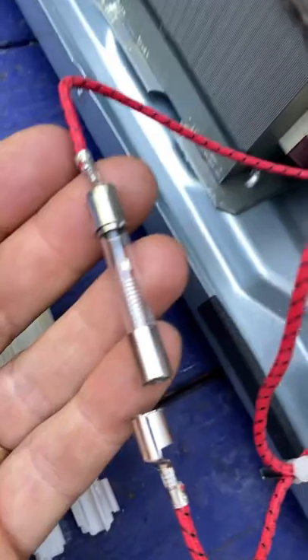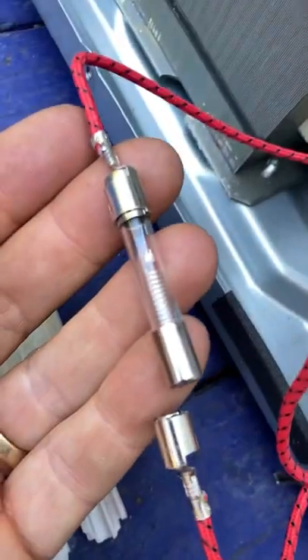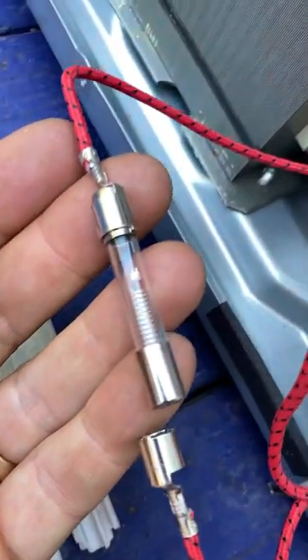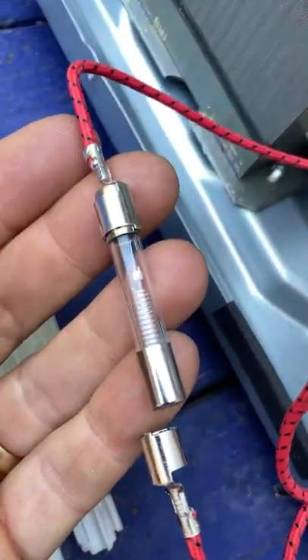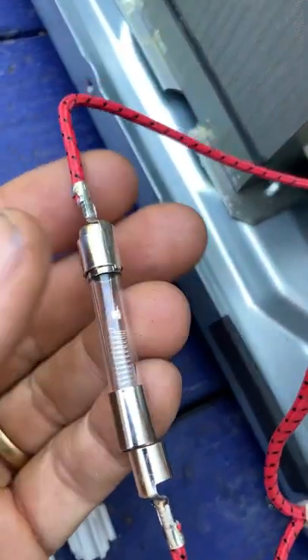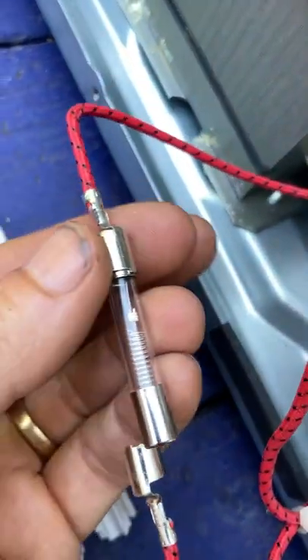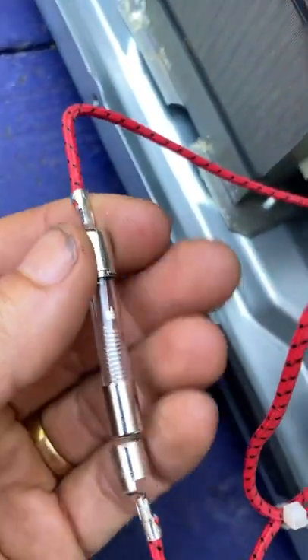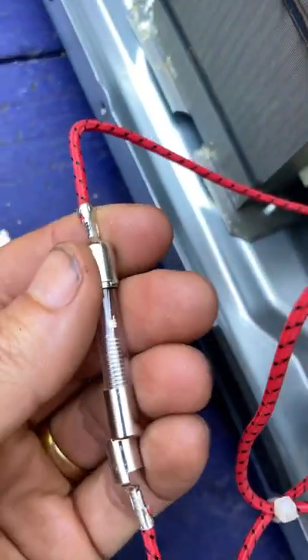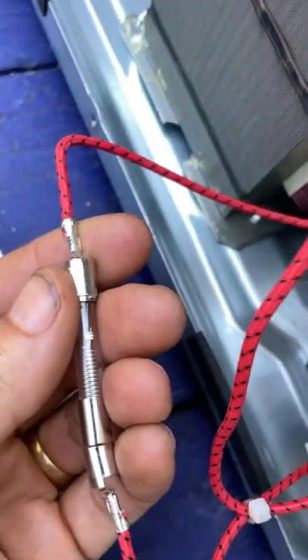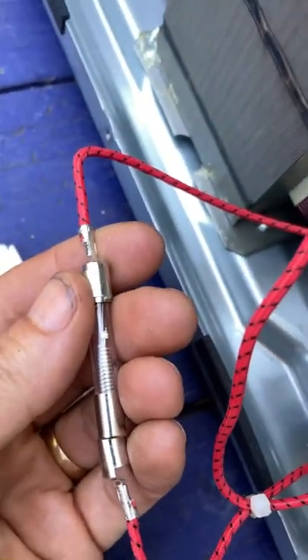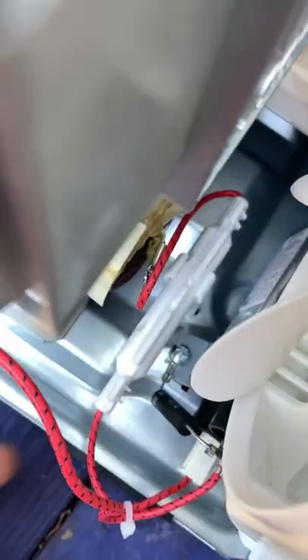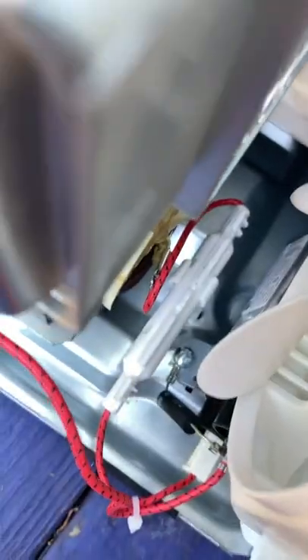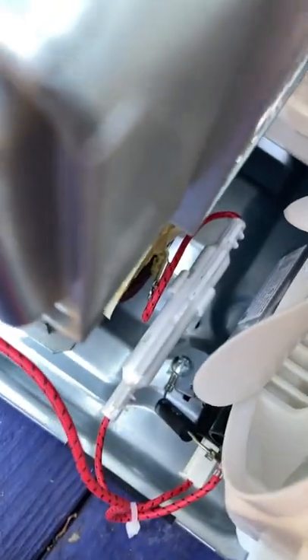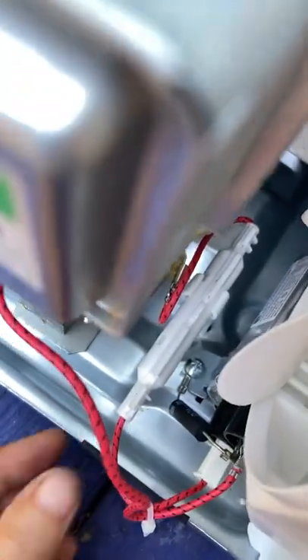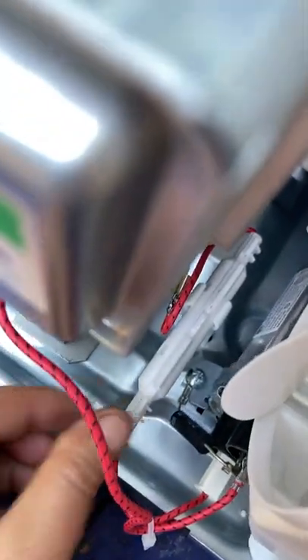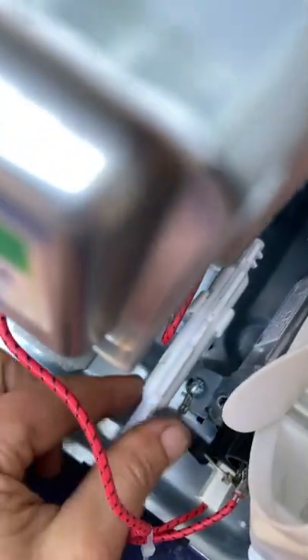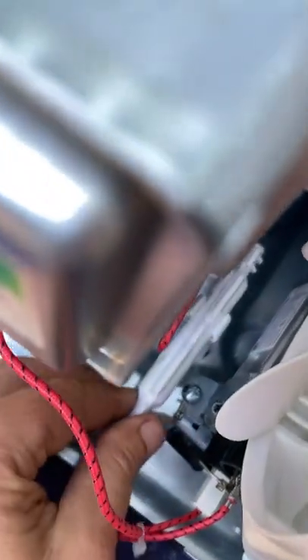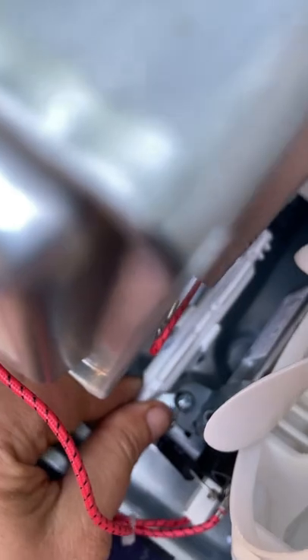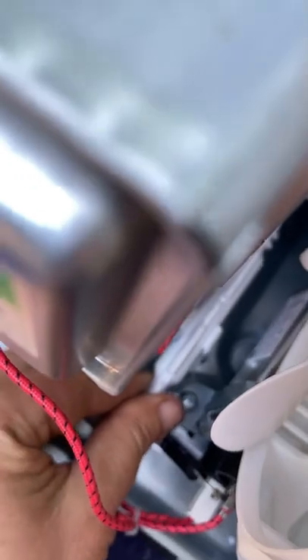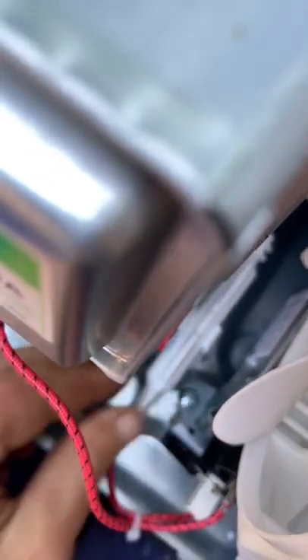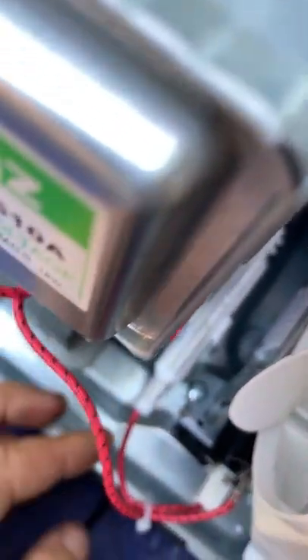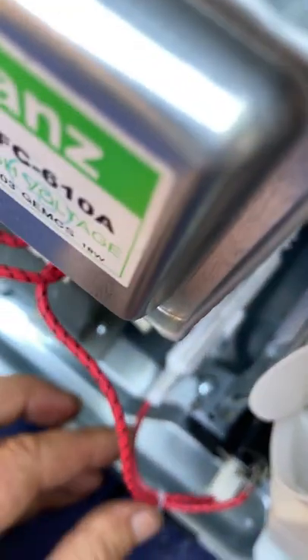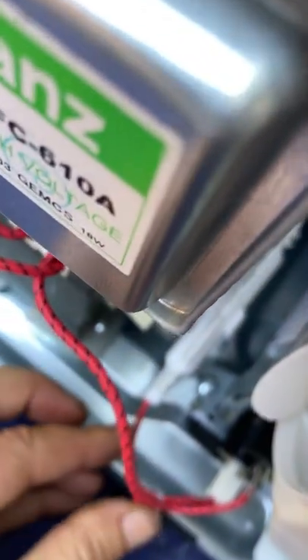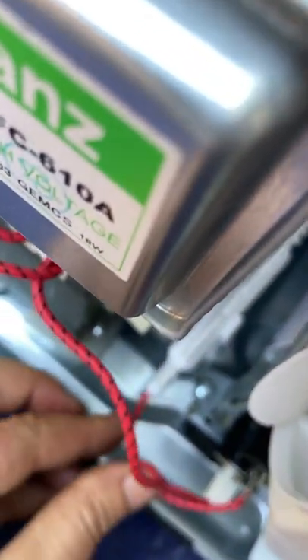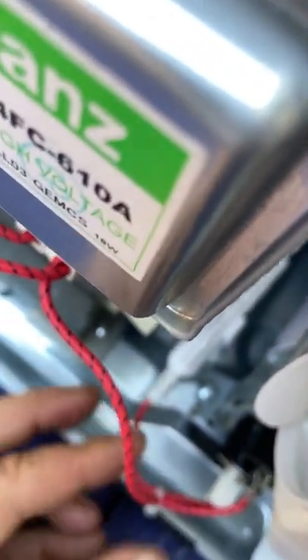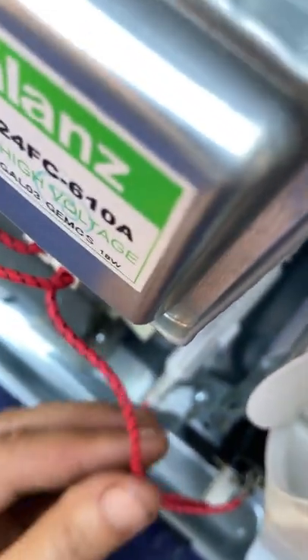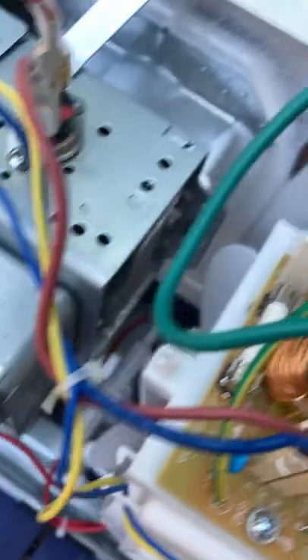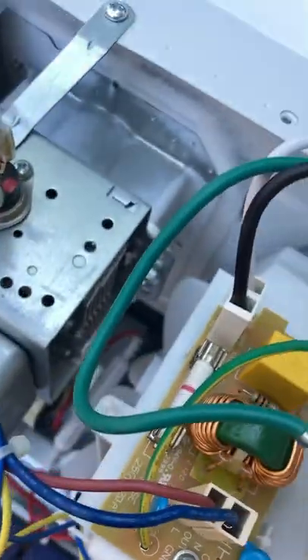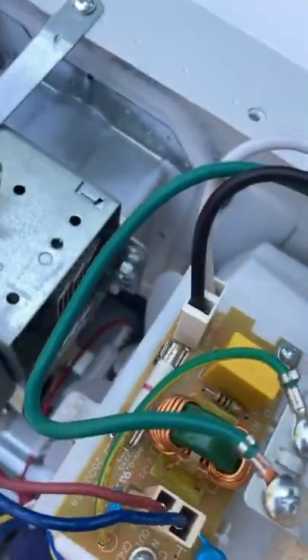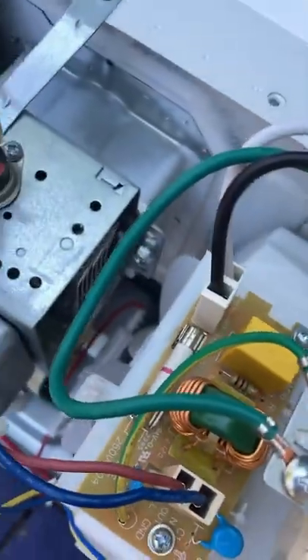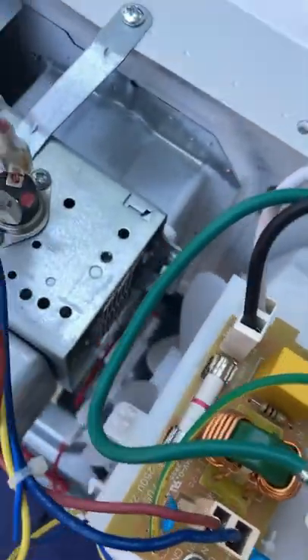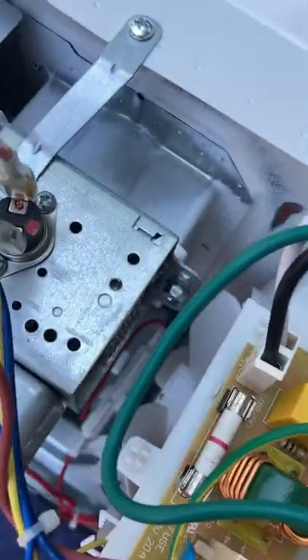Here's the fuse that we're taking out. Okay, we put it back in — clicked it back in there. I think I might change this fuse too.